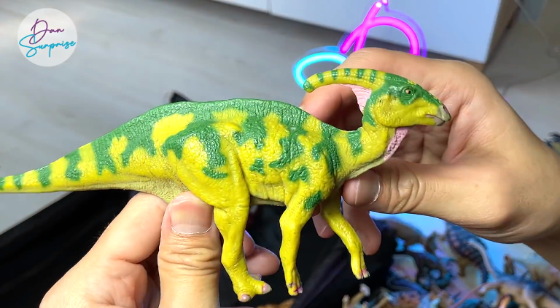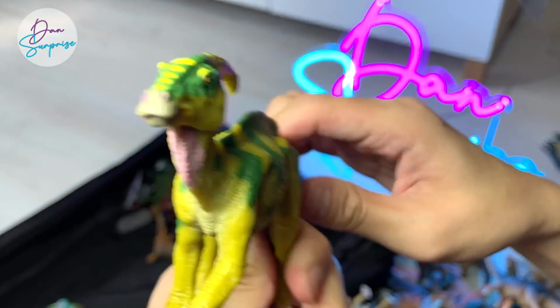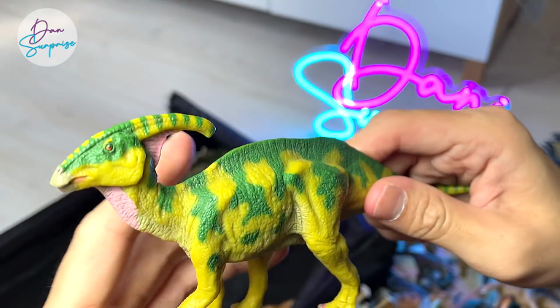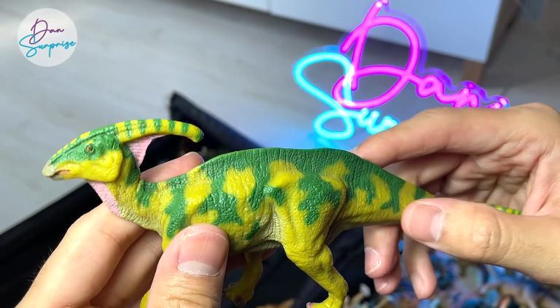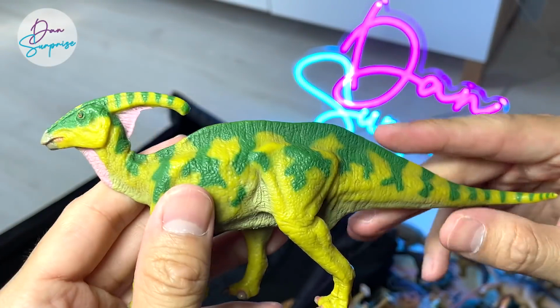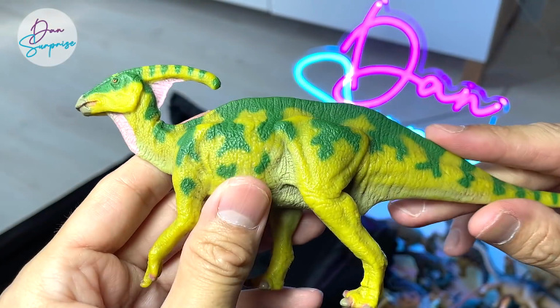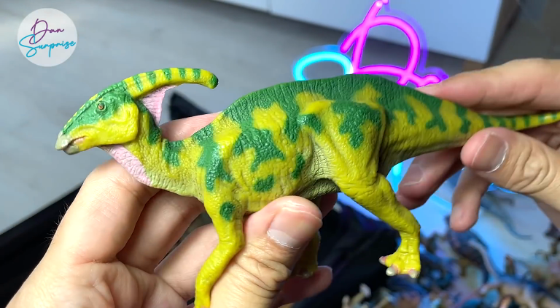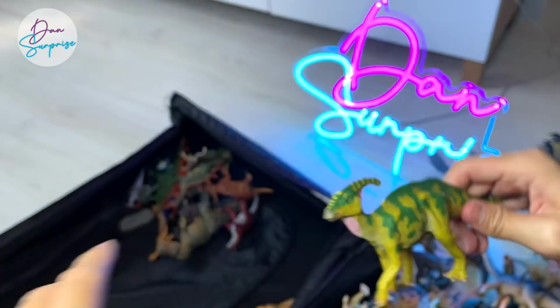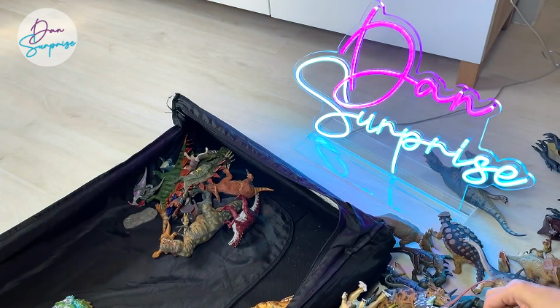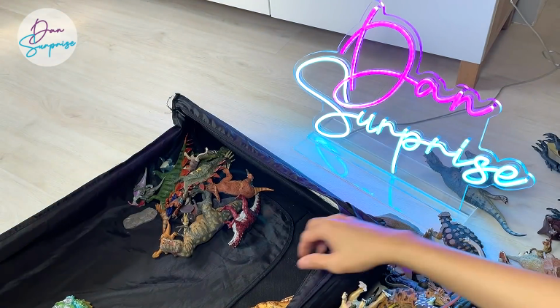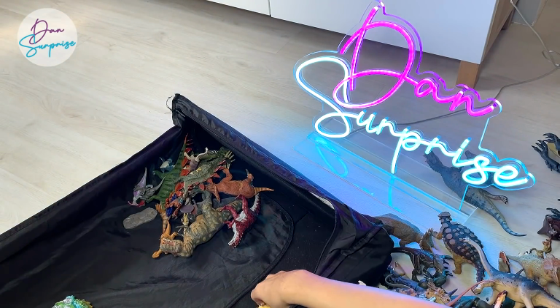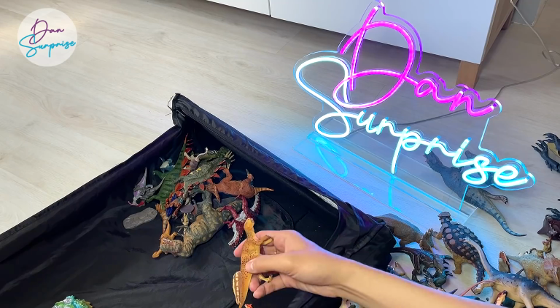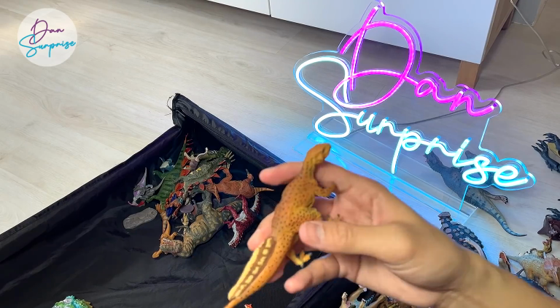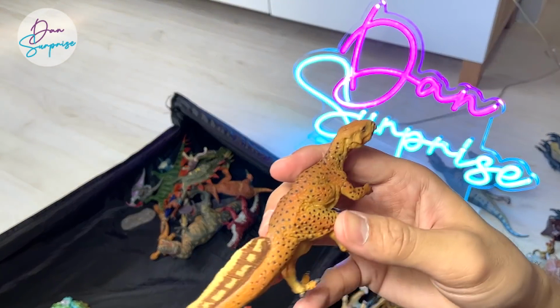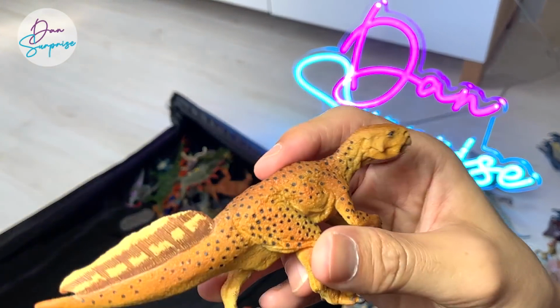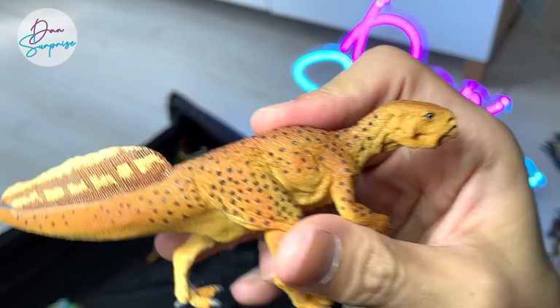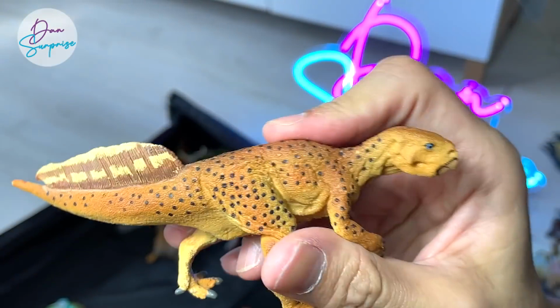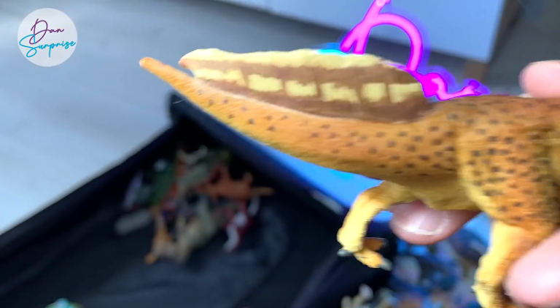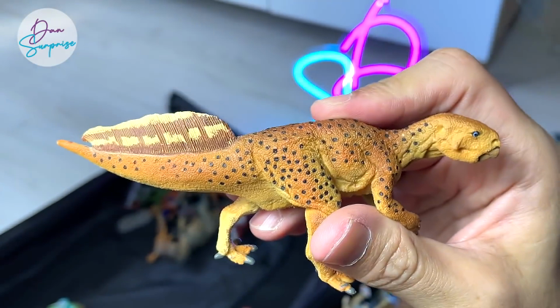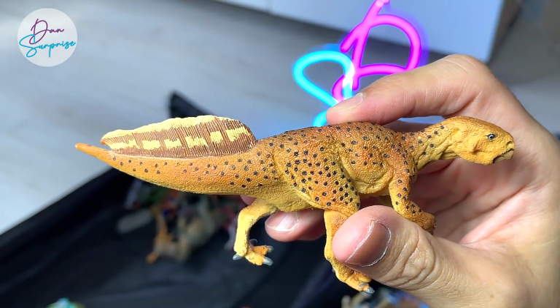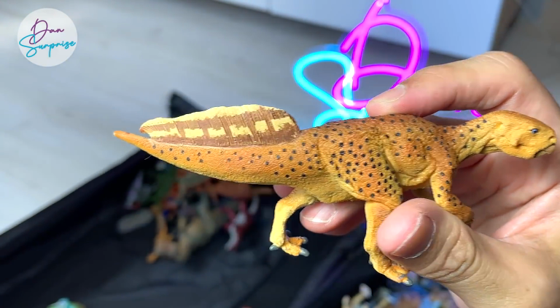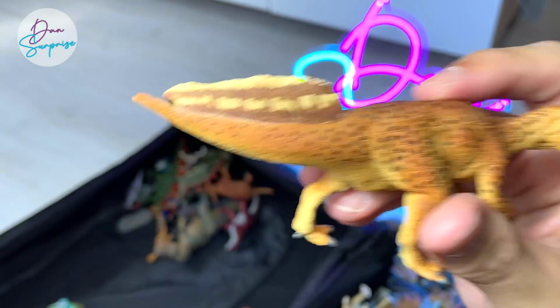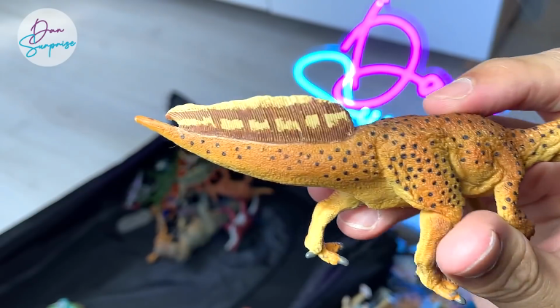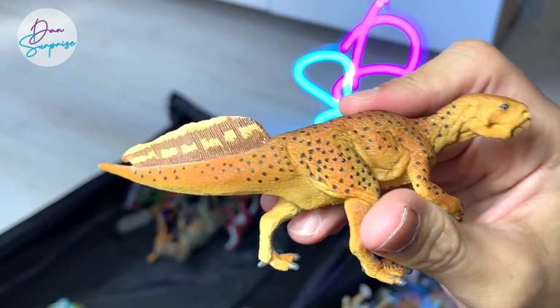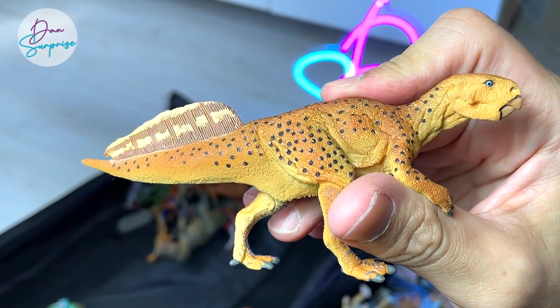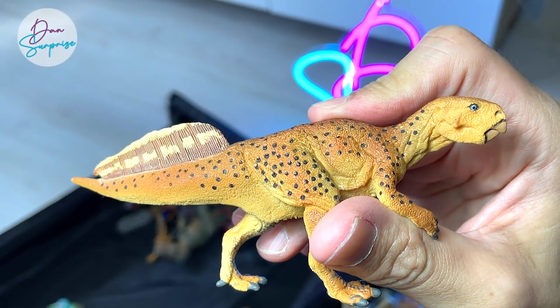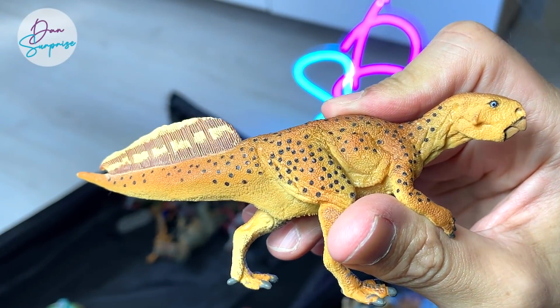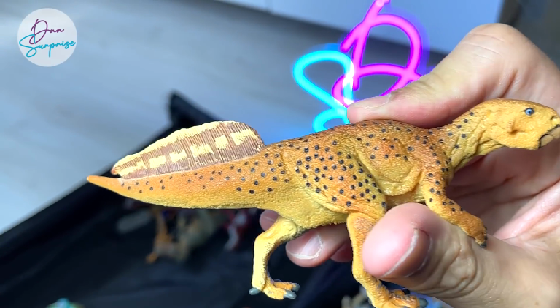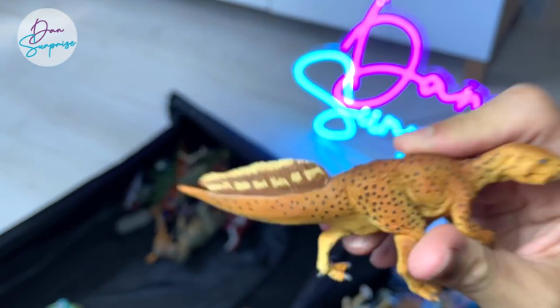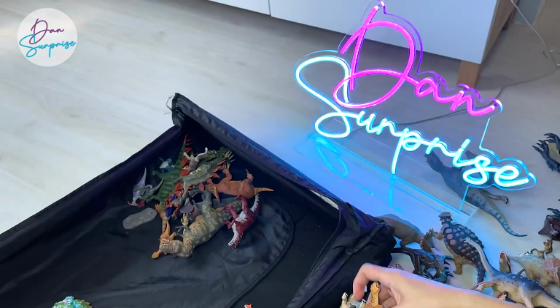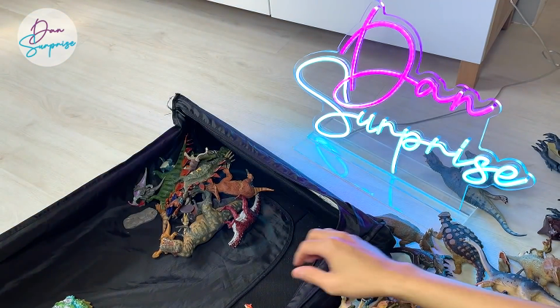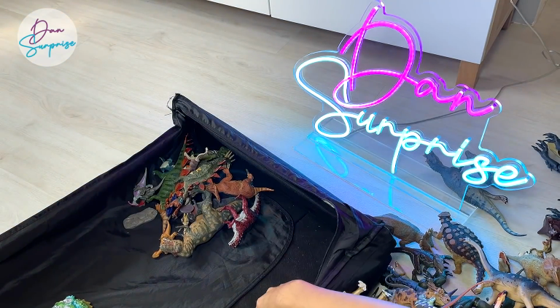Parasaurolophus from Favorite Co. — really beautiful, can stand very well. Psittacosaurus — this is a really interesting dinosaur. It's actually part of the Ceratopsian family — they are closely related to Triceratops.